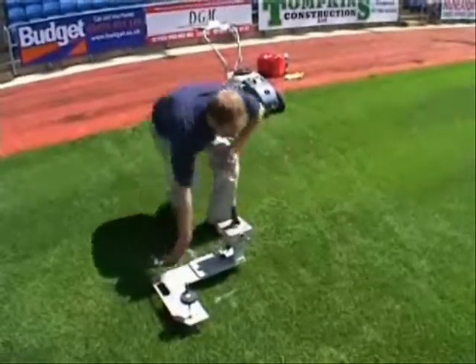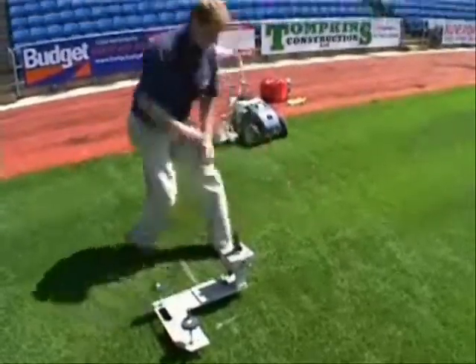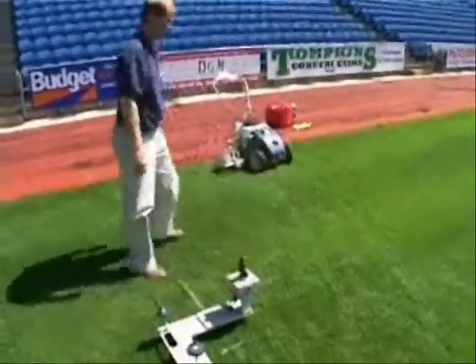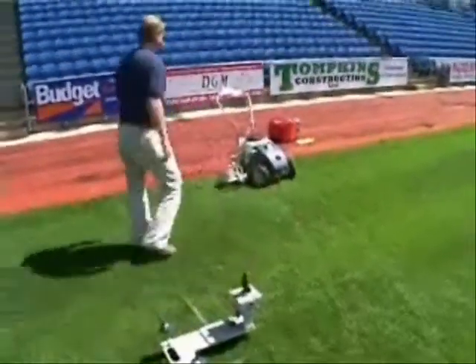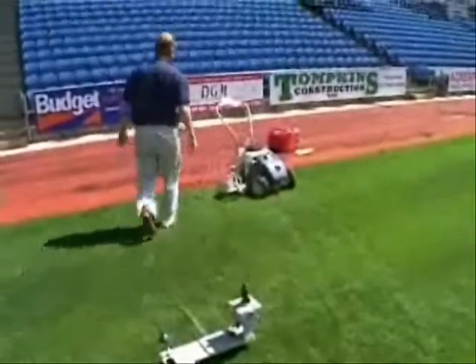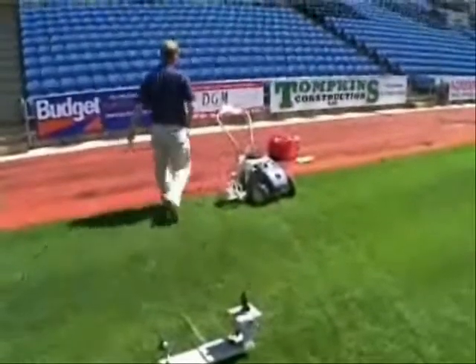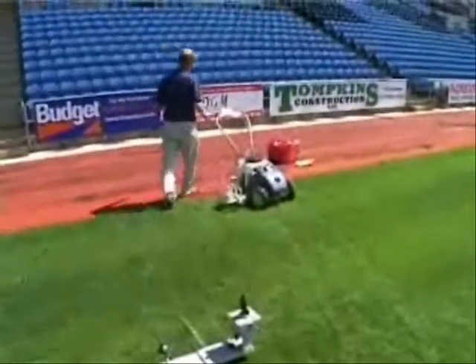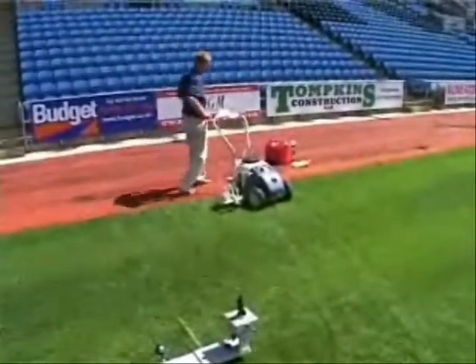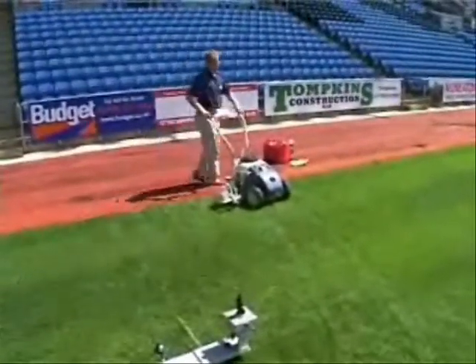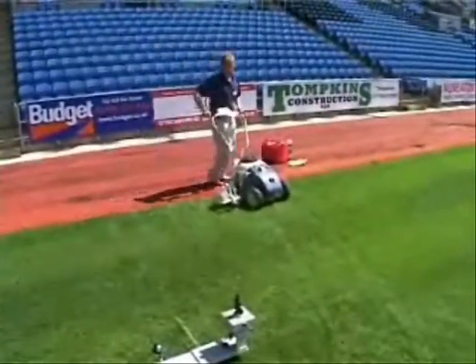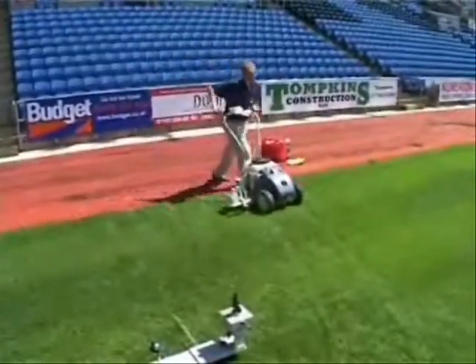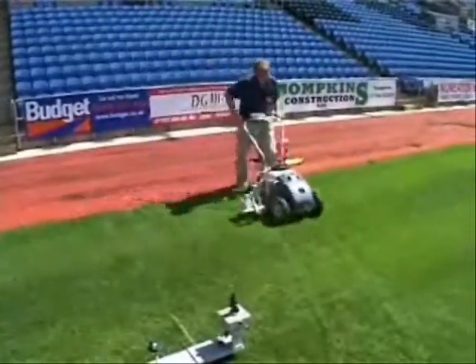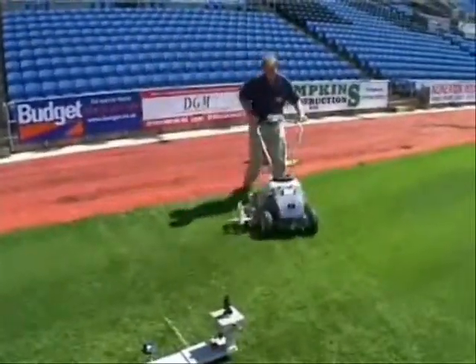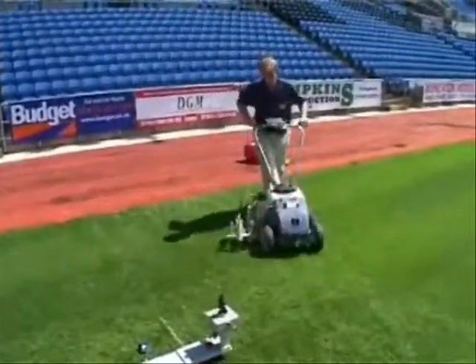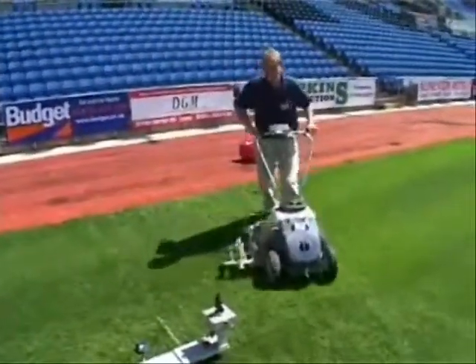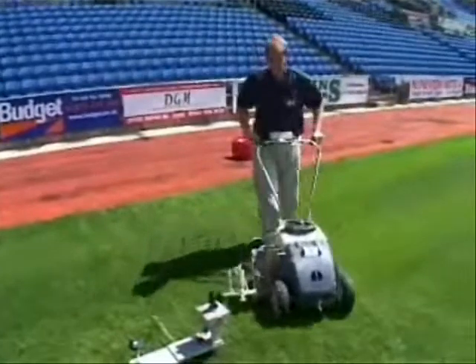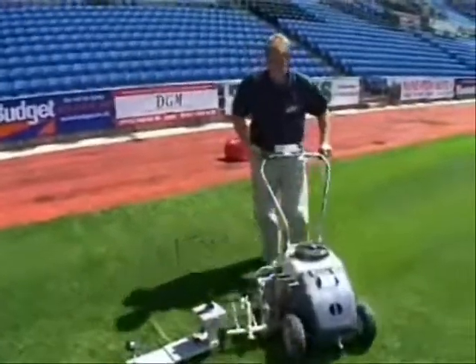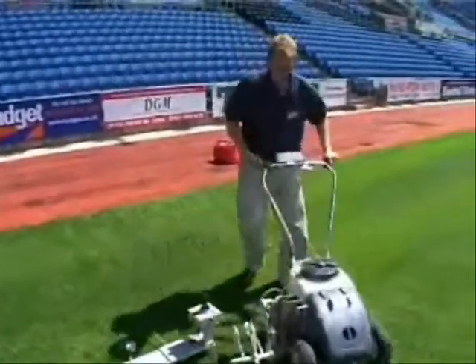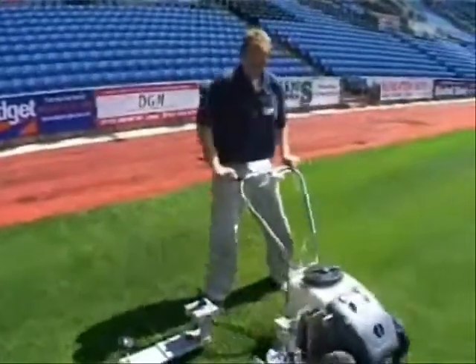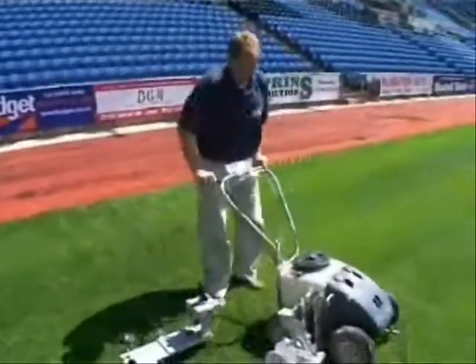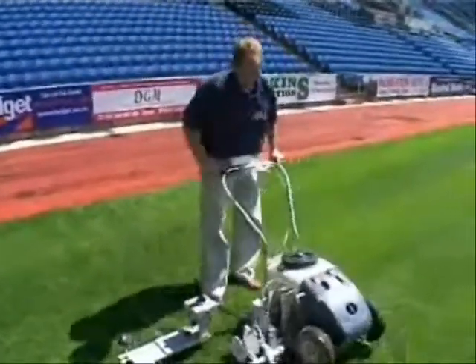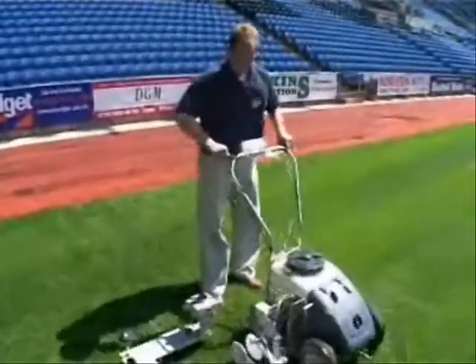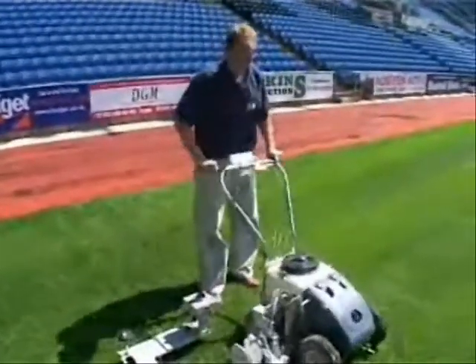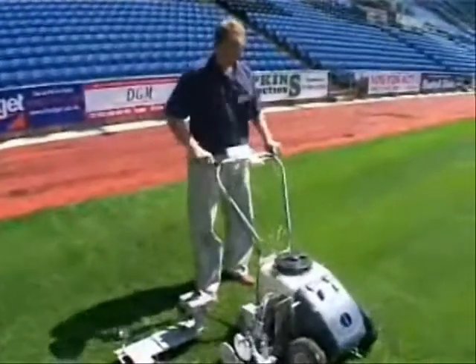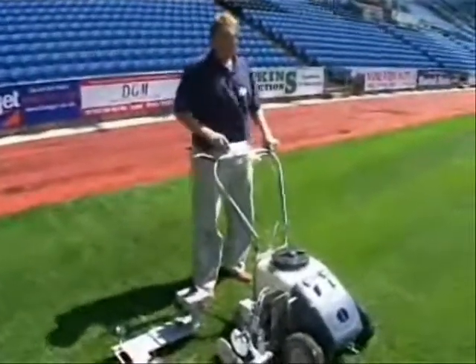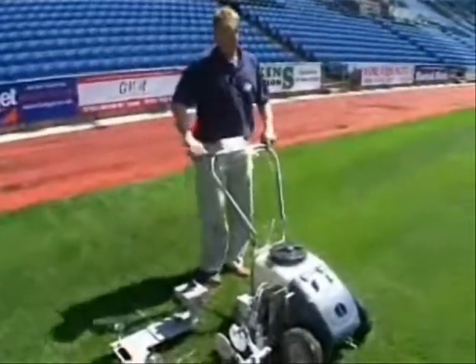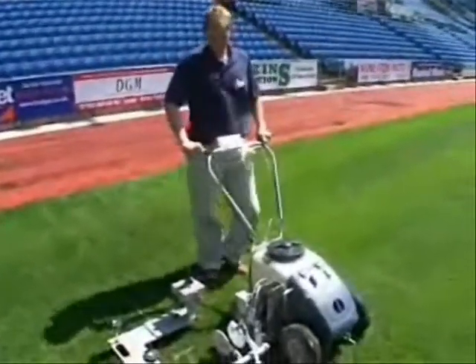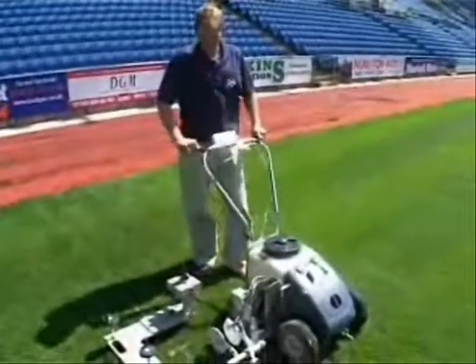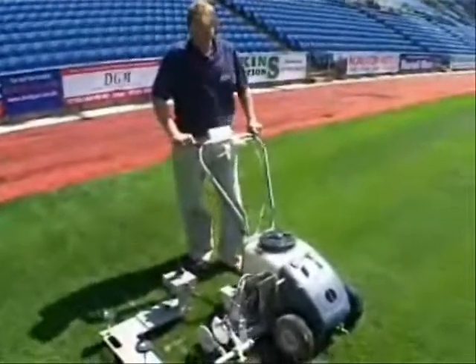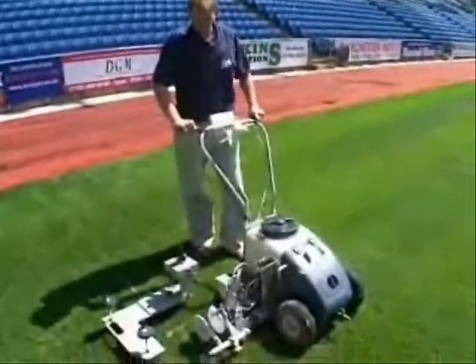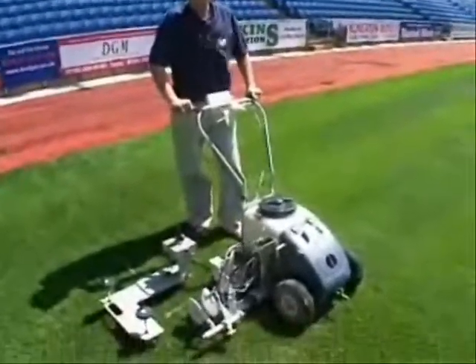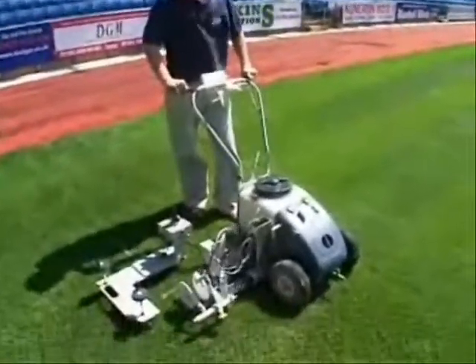No more worrying about using or setting up string lines, no more worrying about wobbles in the line, and this is all done at a speed that needs to be seen to be believed. The perimeter of a full size soccer pitch can be marked out in under 10 minutes.